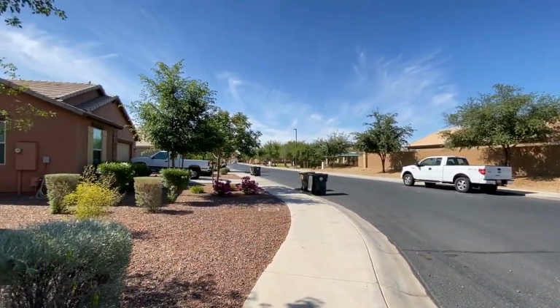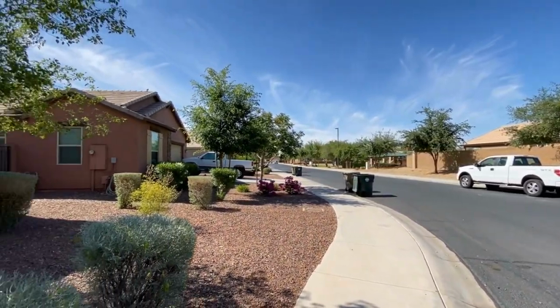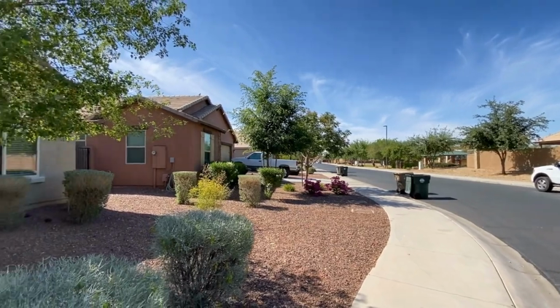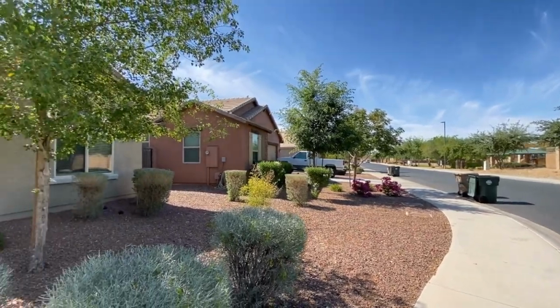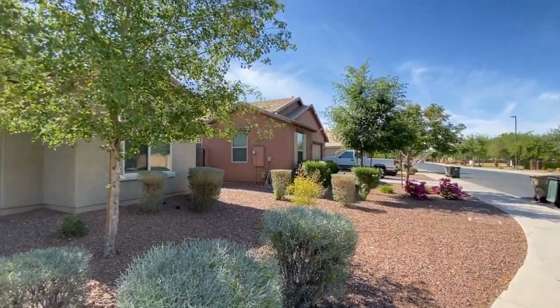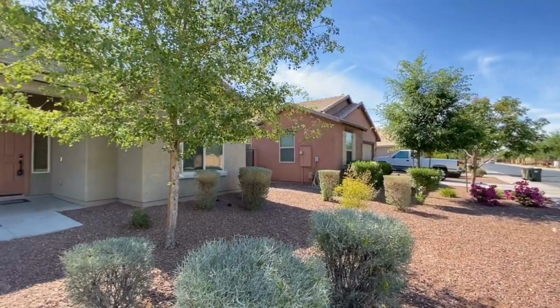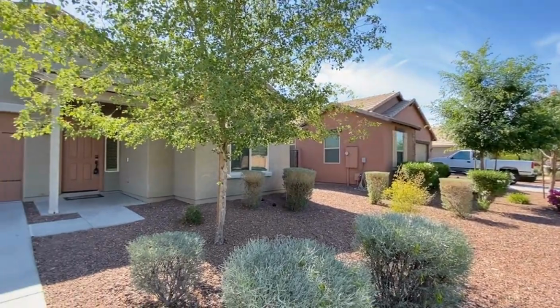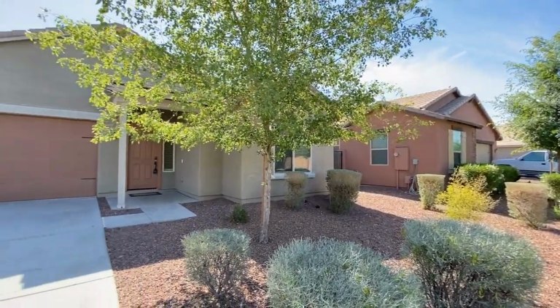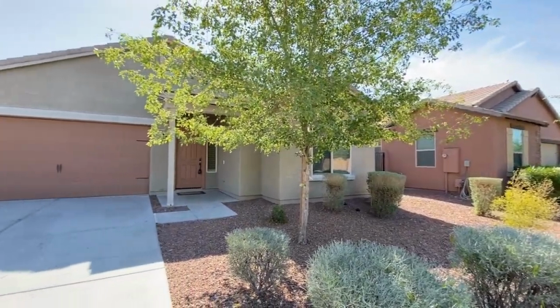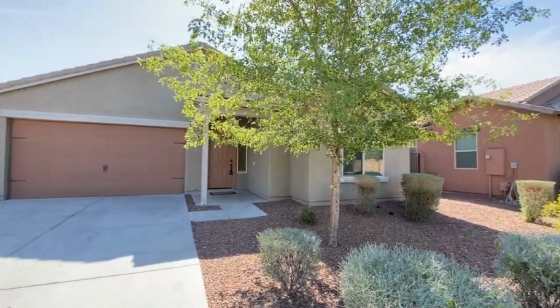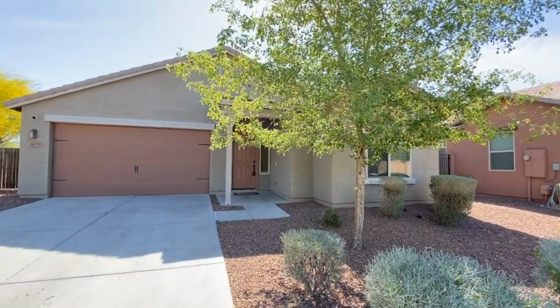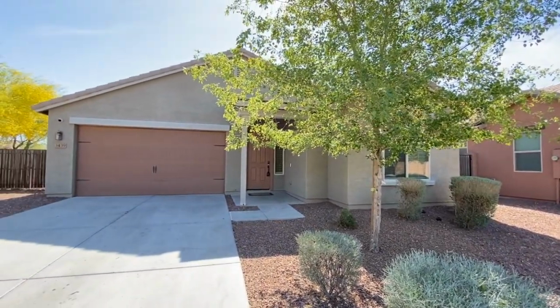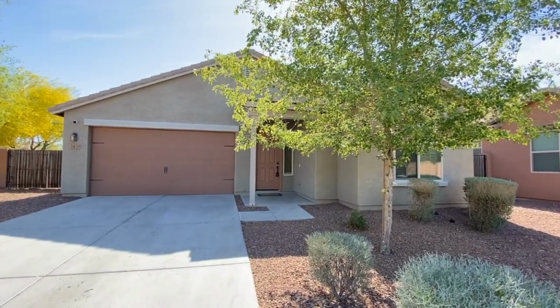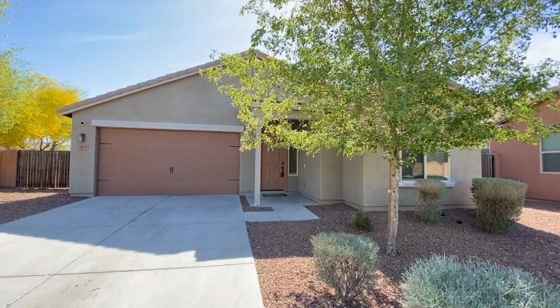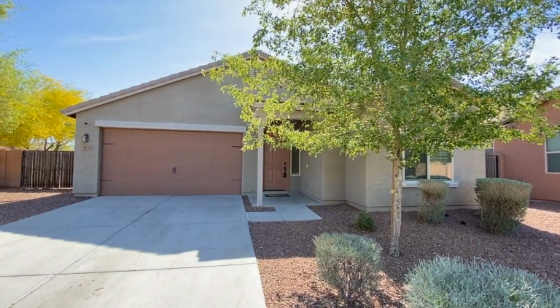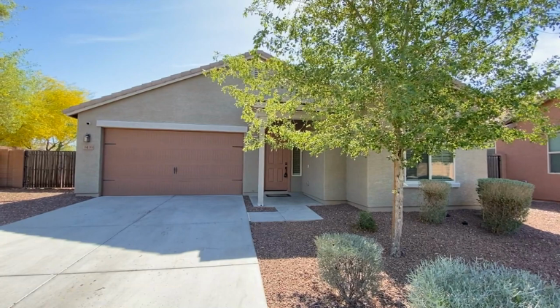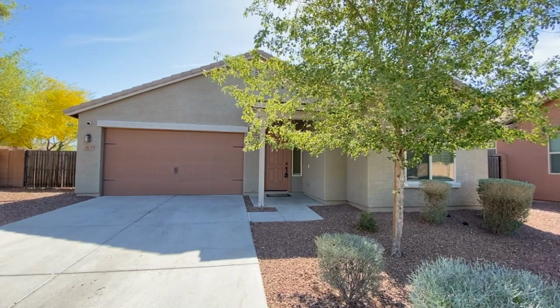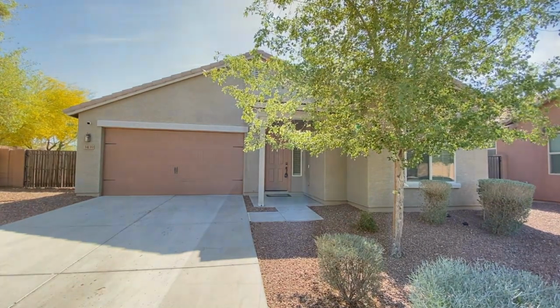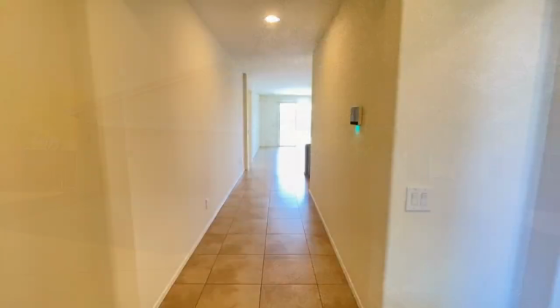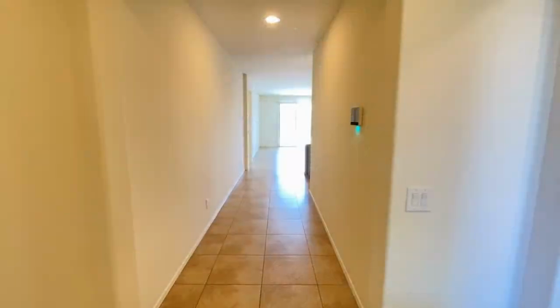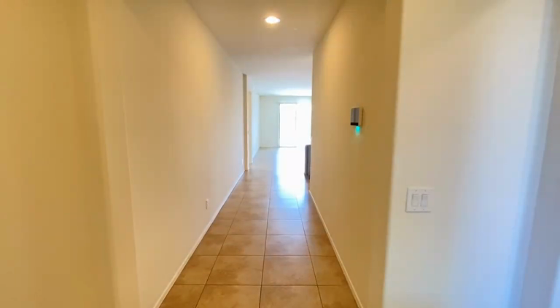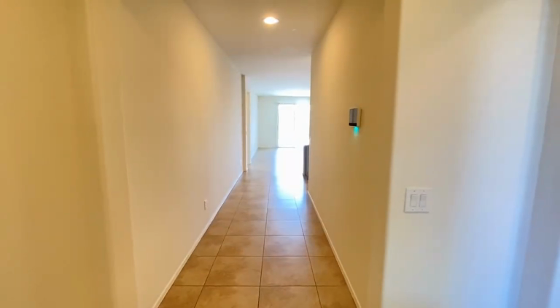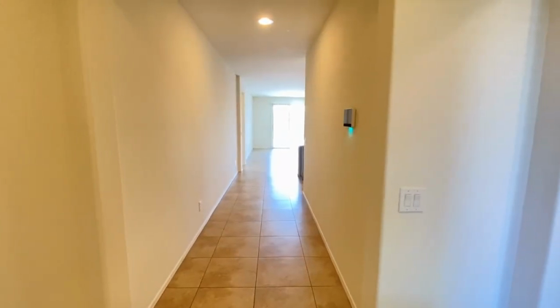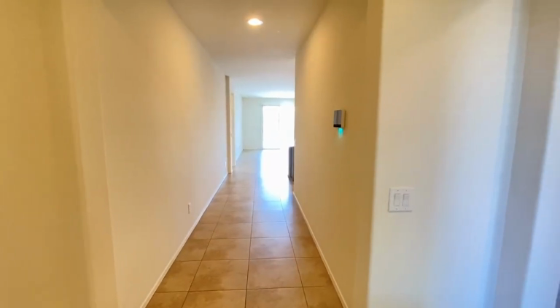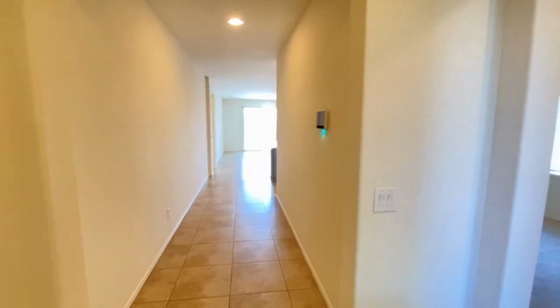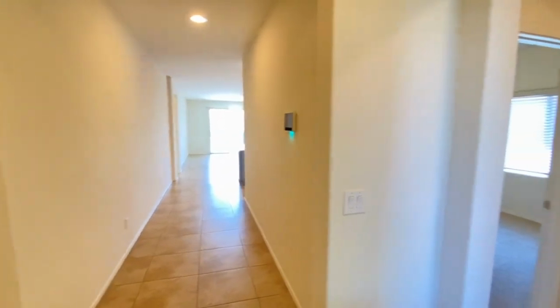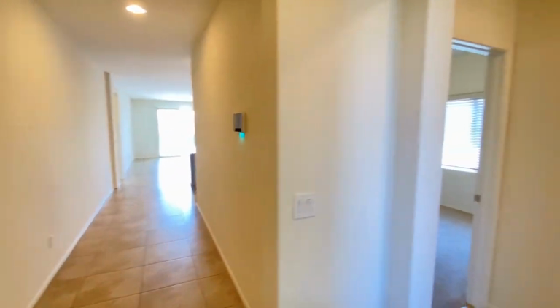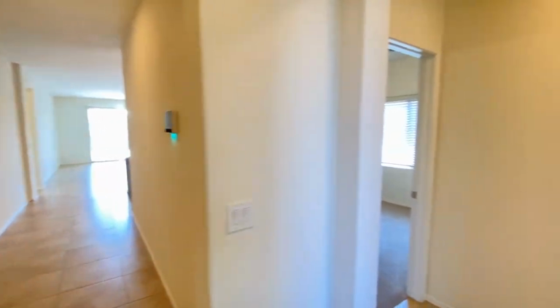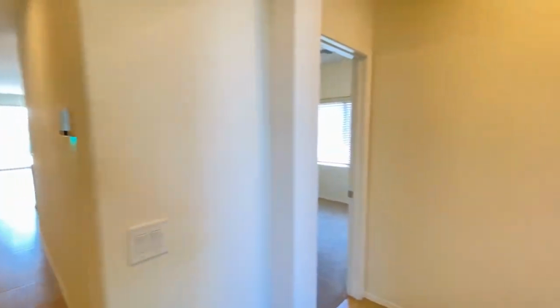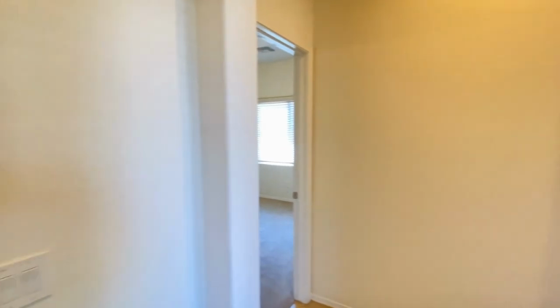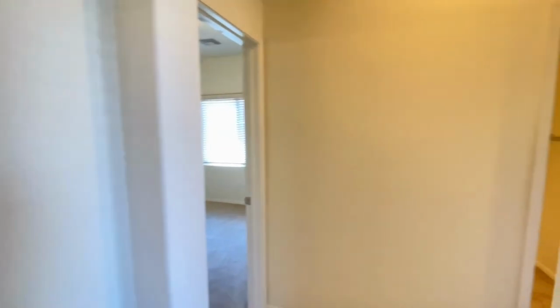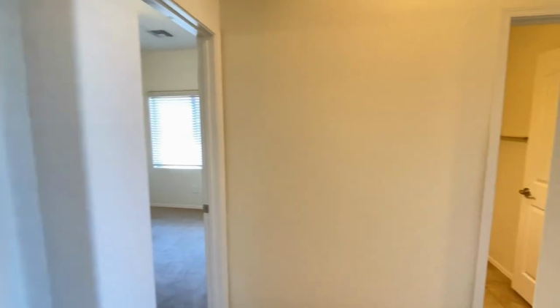This is a three-bedroom, two-bath home southeast of Perryville and Lower Buckeye Roads. Here we are in the entryway — we're going to go all the way to the right.